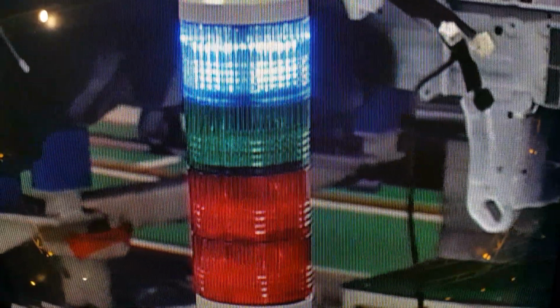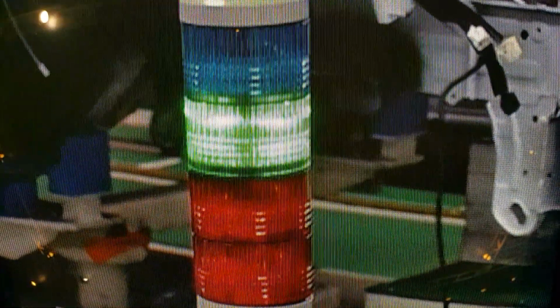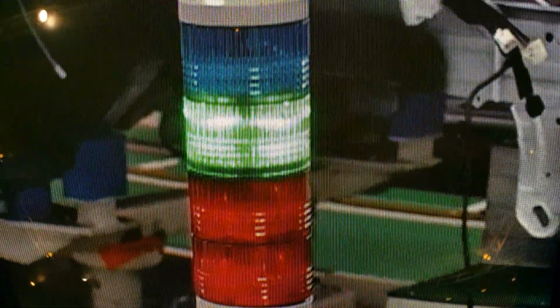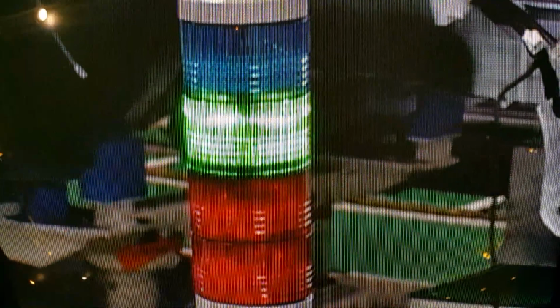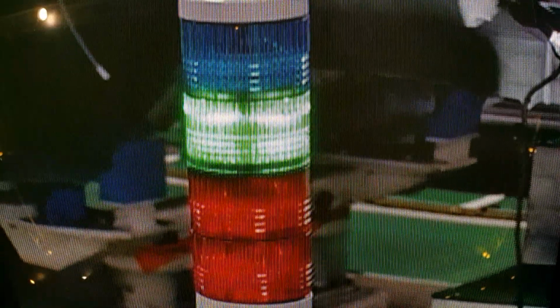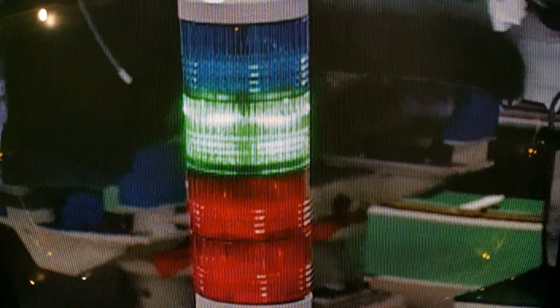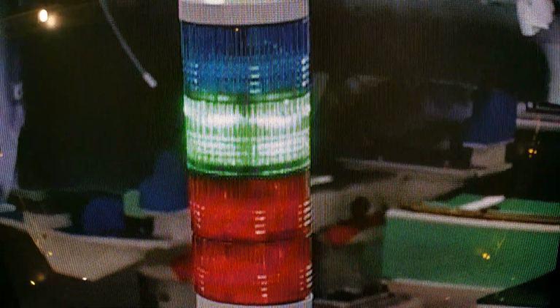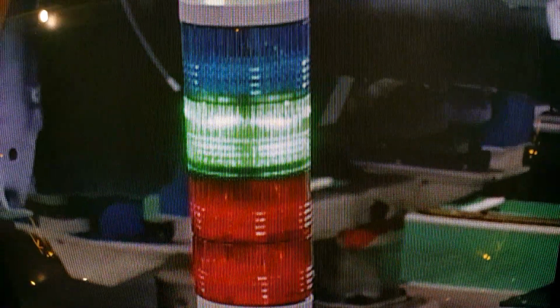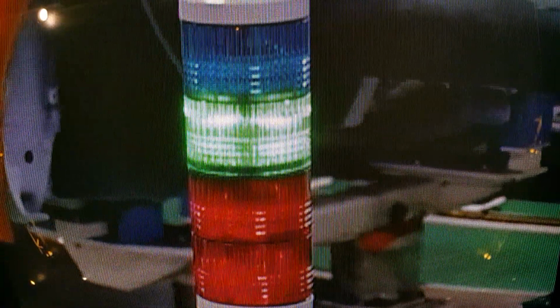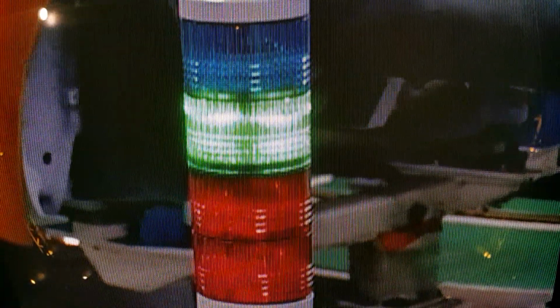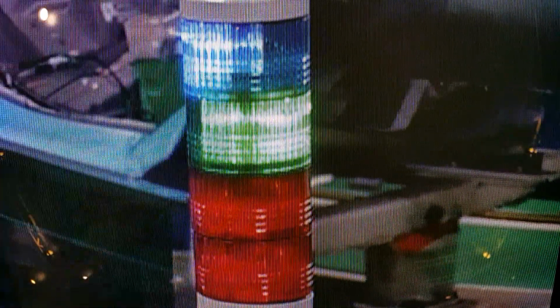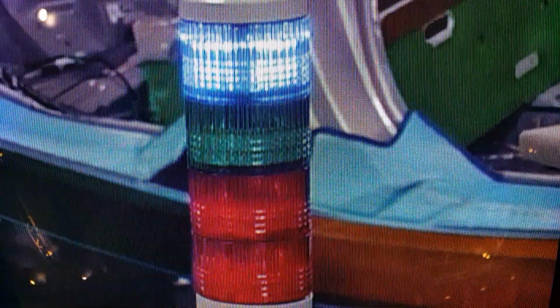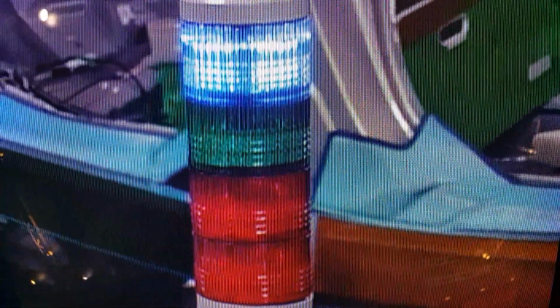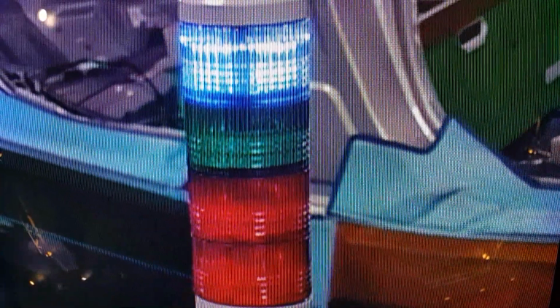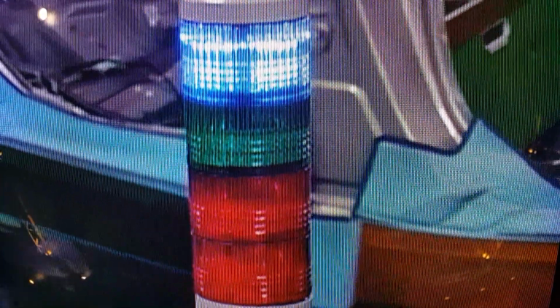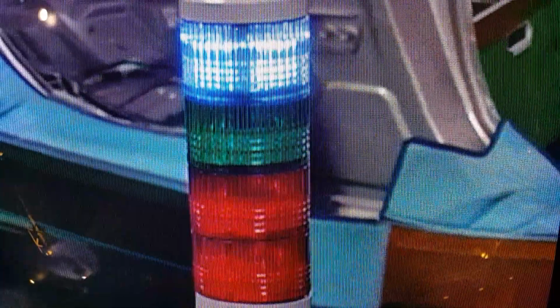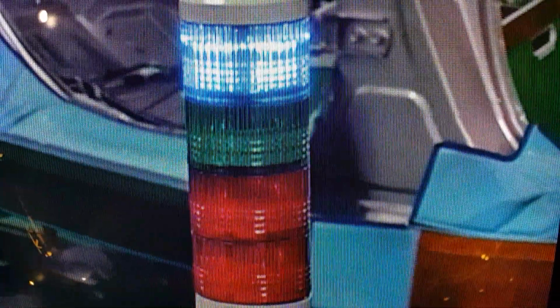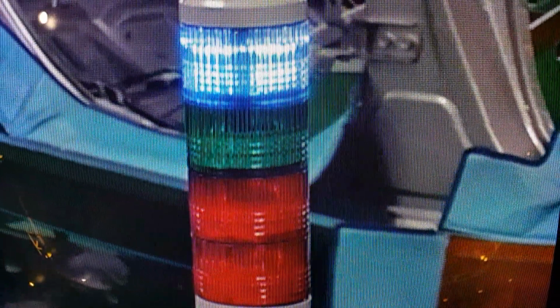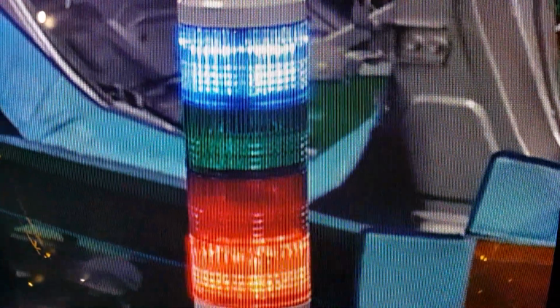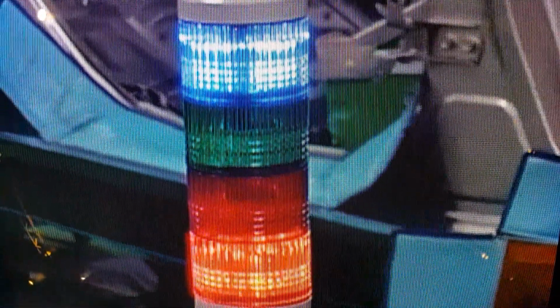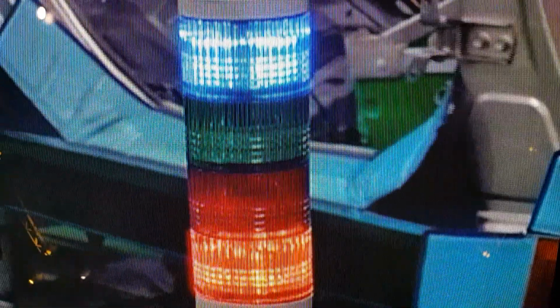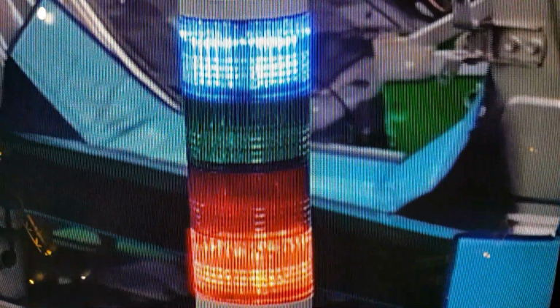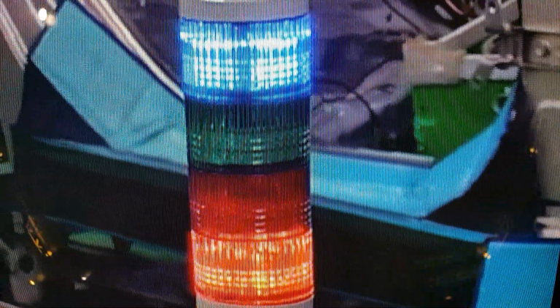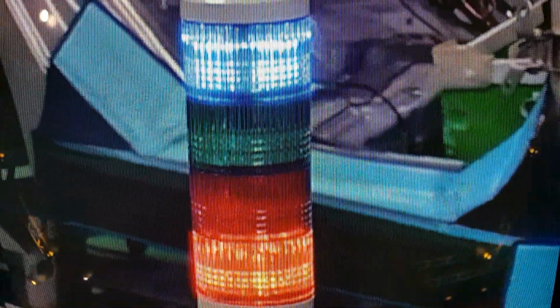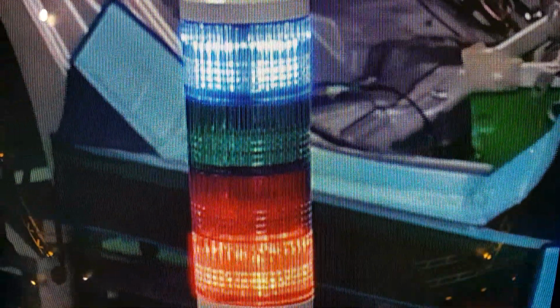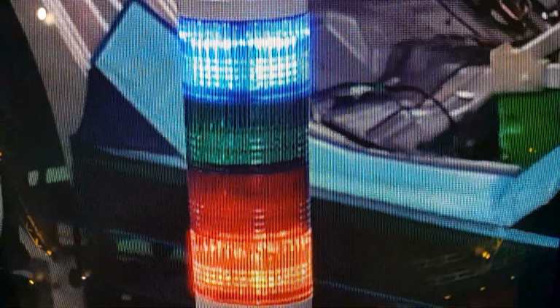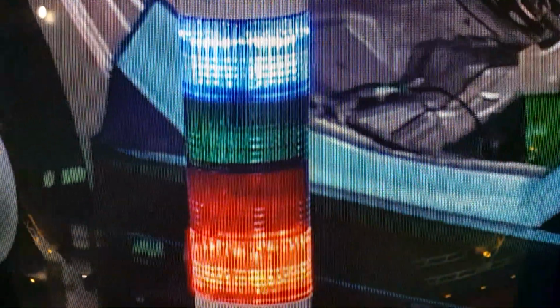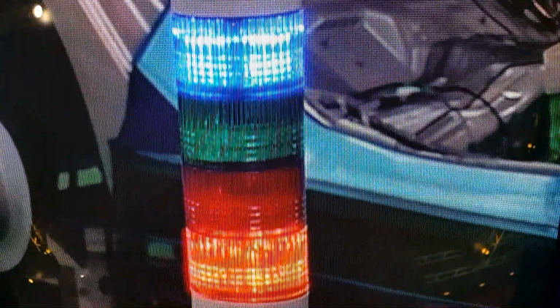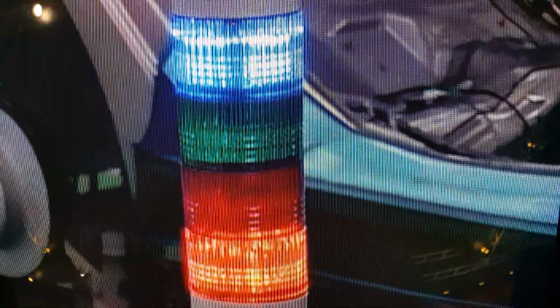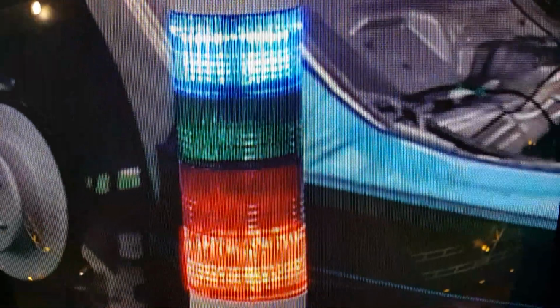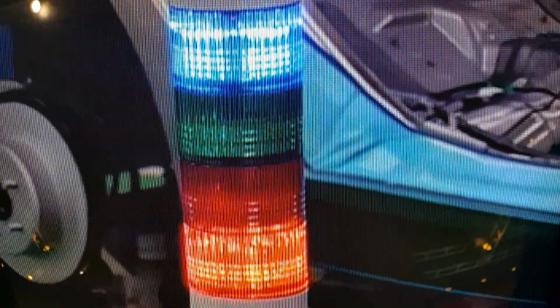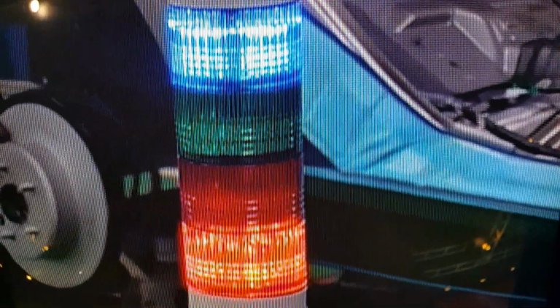When the worker finishes tightening the bolt, the blue light changes to green. If a bolt has been tightened too loosely or has been left untightened, a buzzer sounds and a red light goes on to advise the worker of the situation.